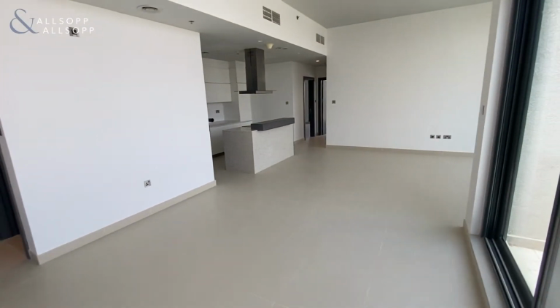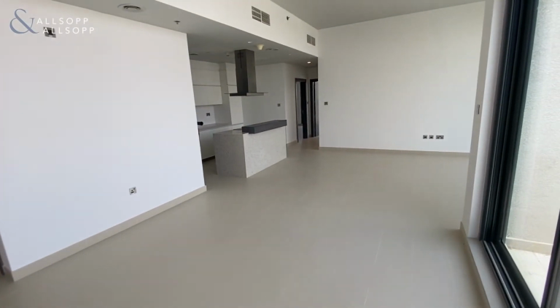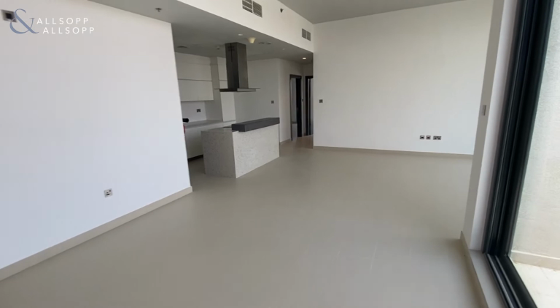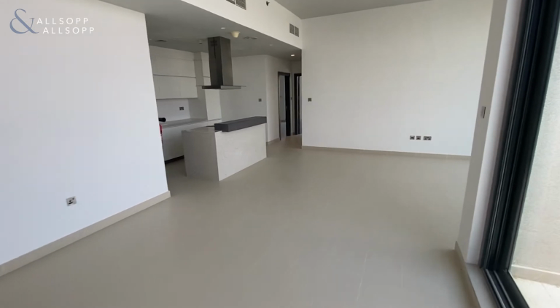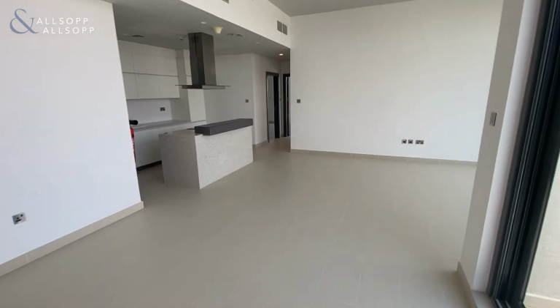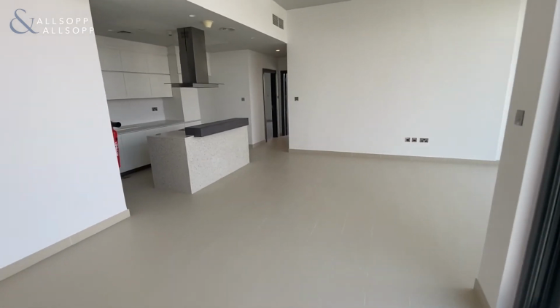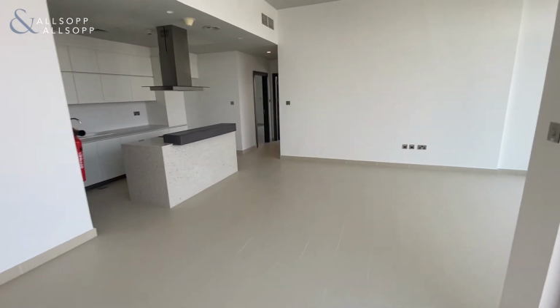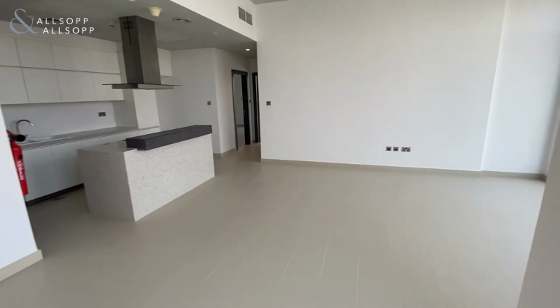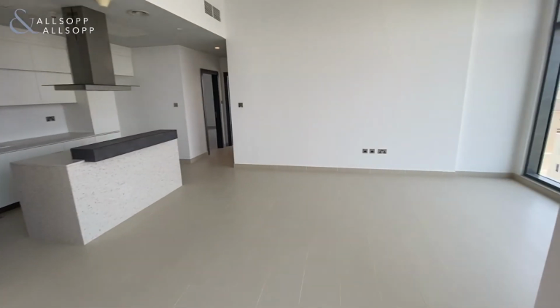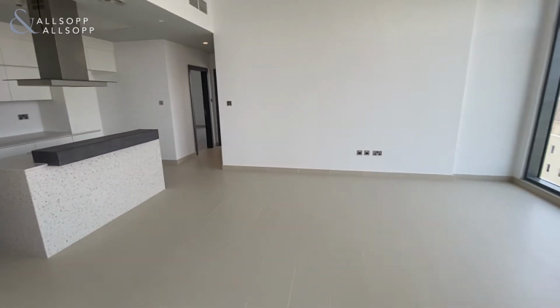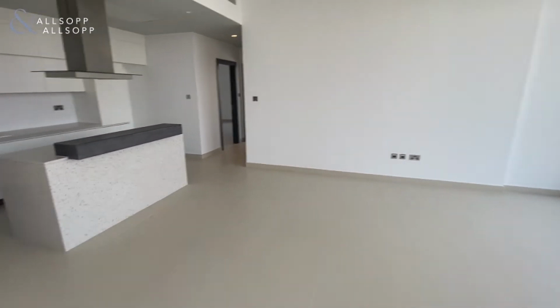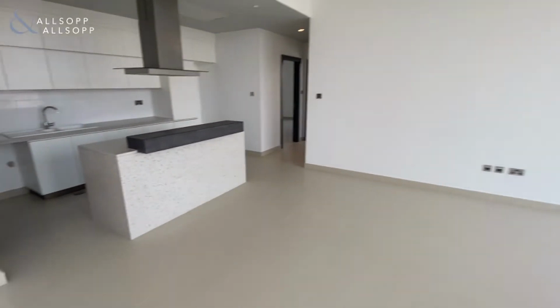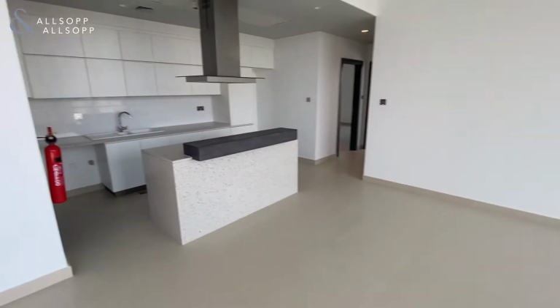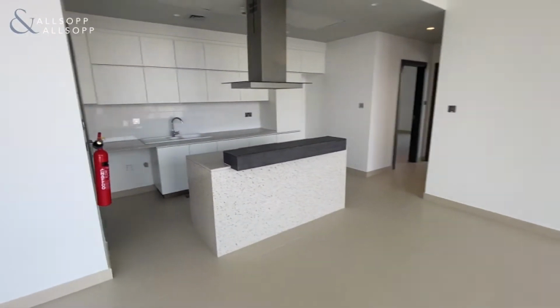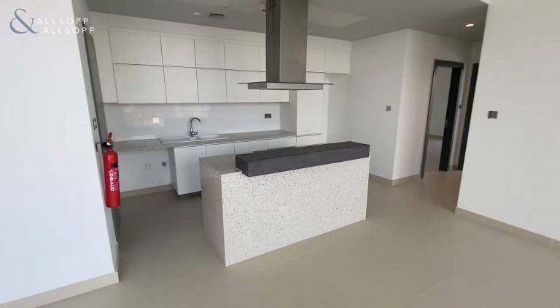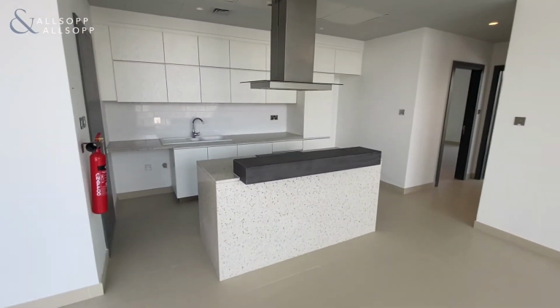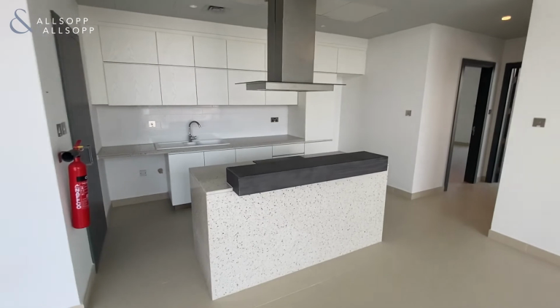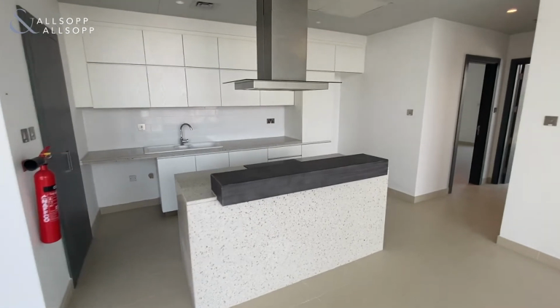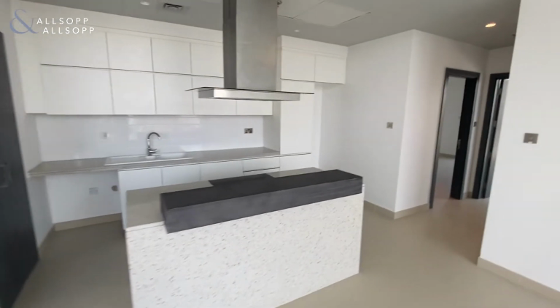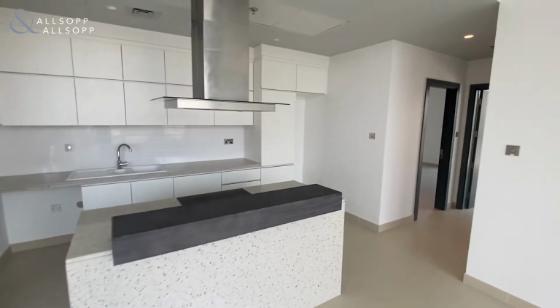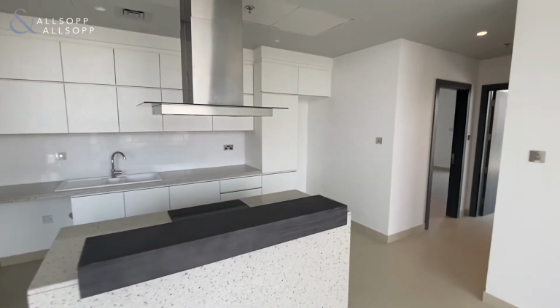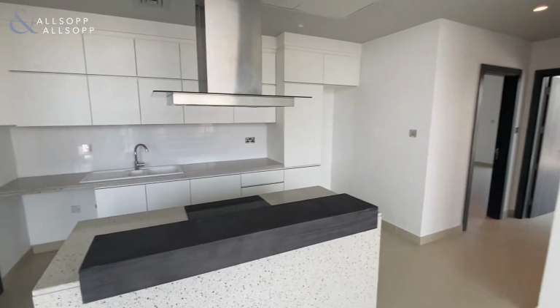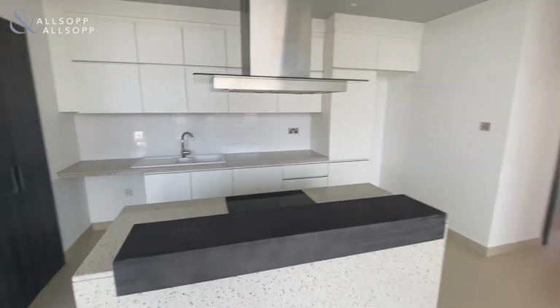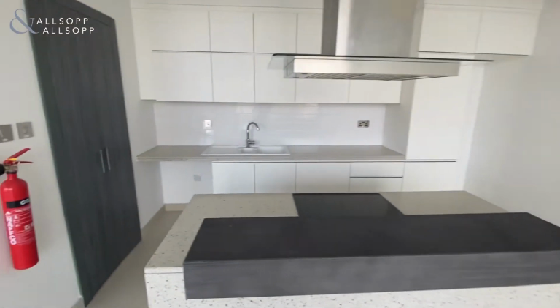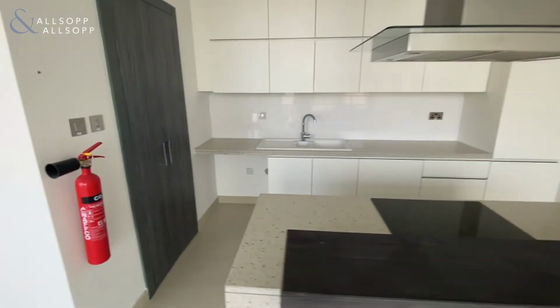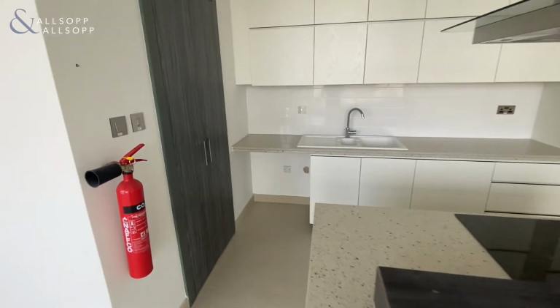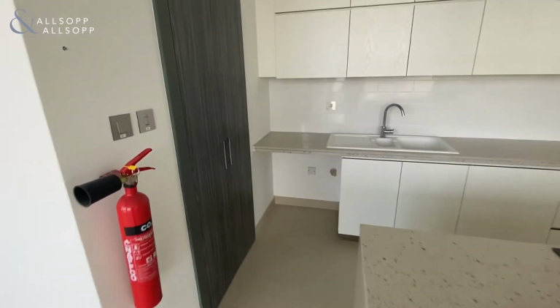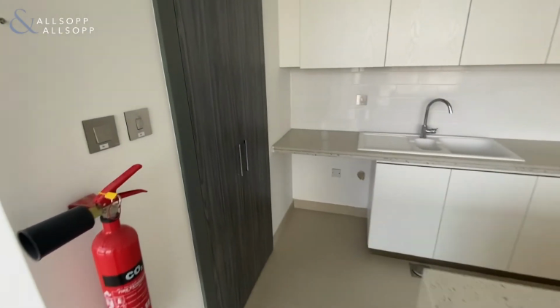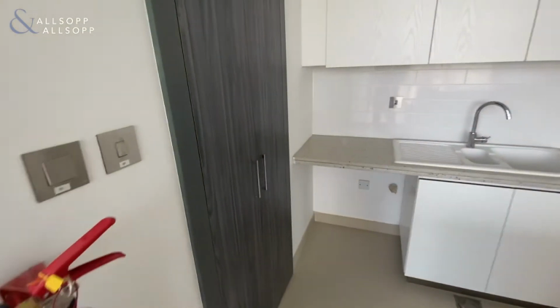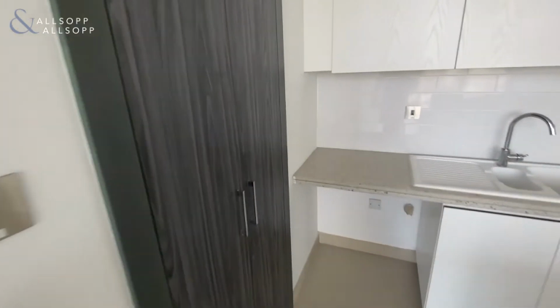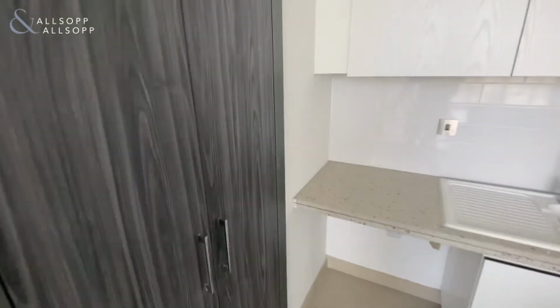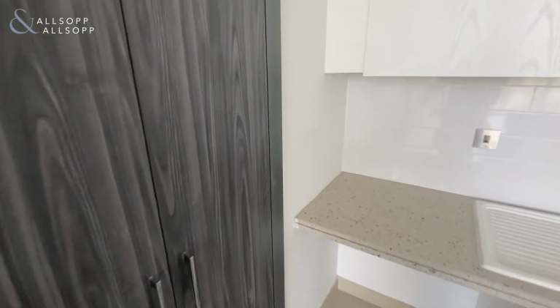Coming back in and through to the living space, you have your open plan kitchen with plenty of built-in storage. Just off to the left of this you have your laundry room.